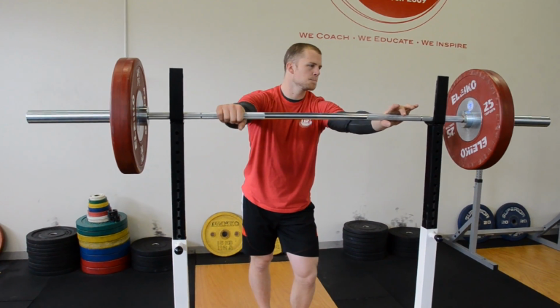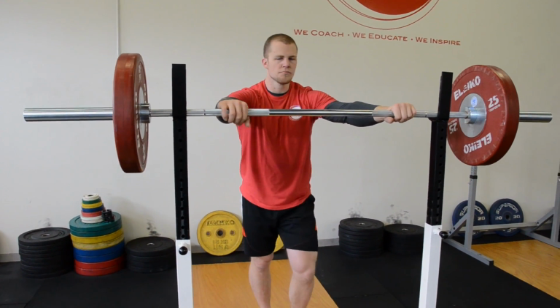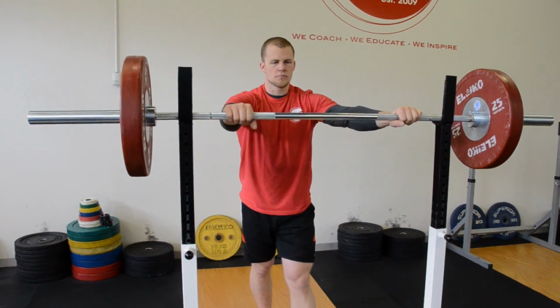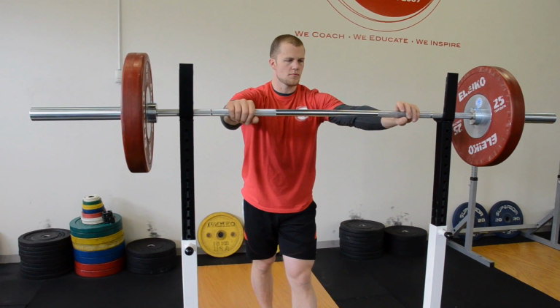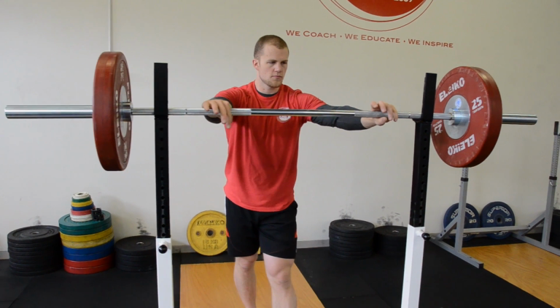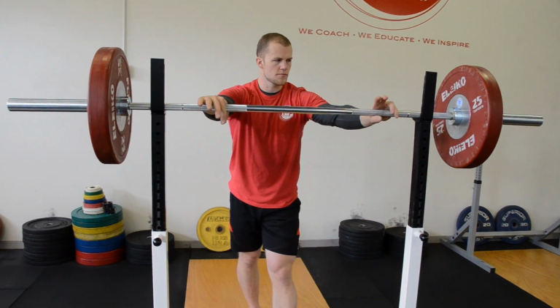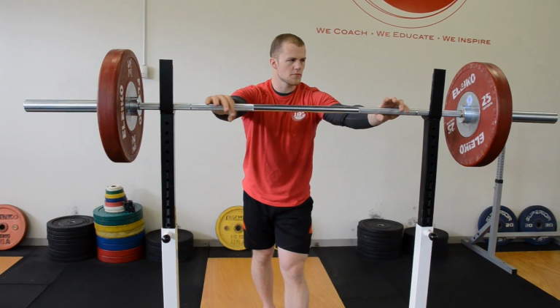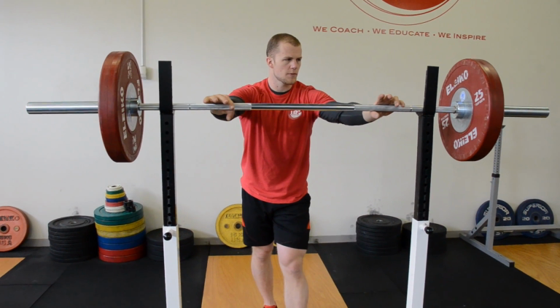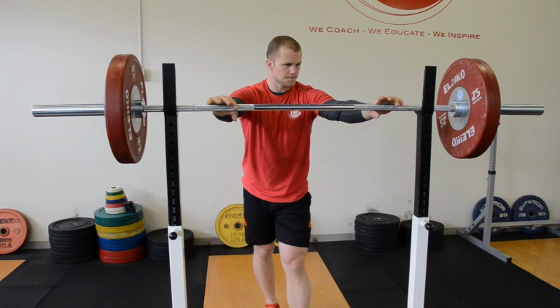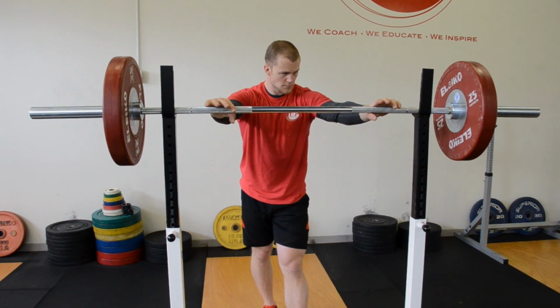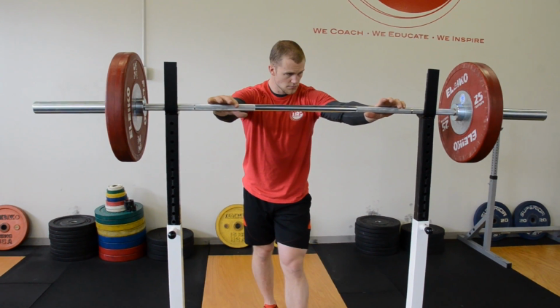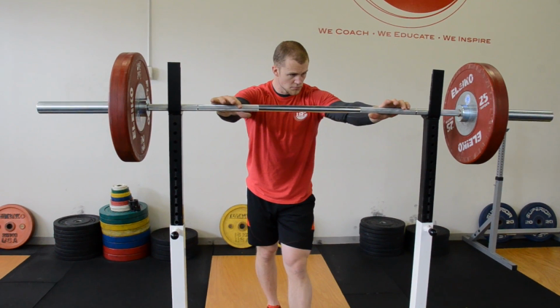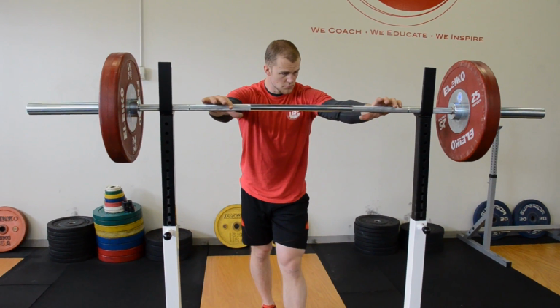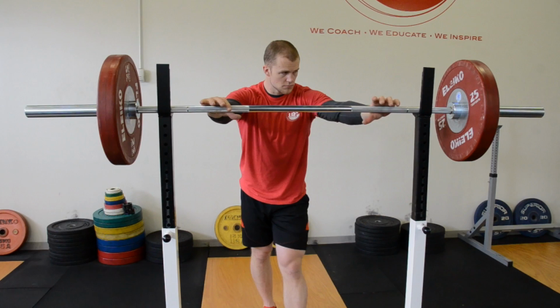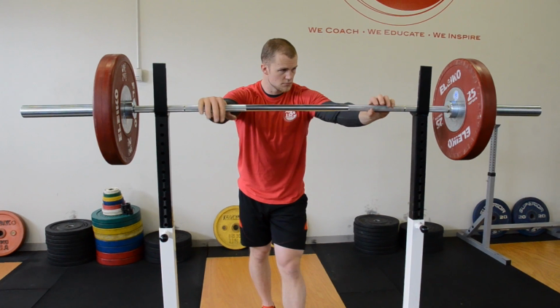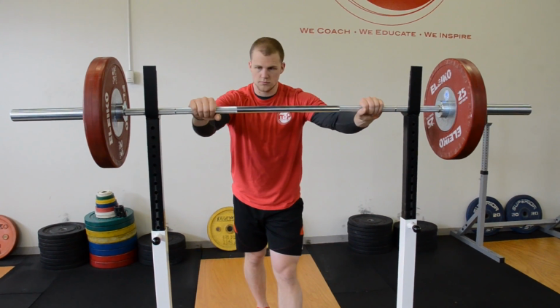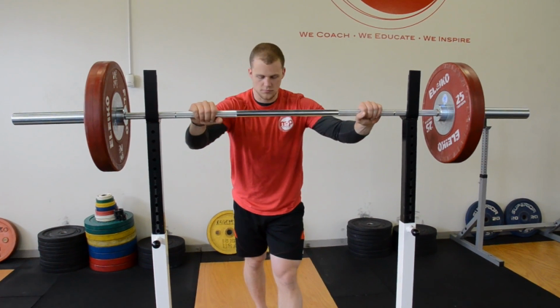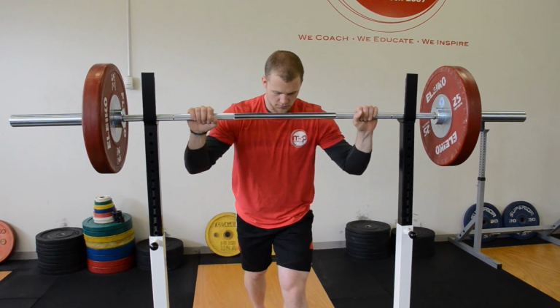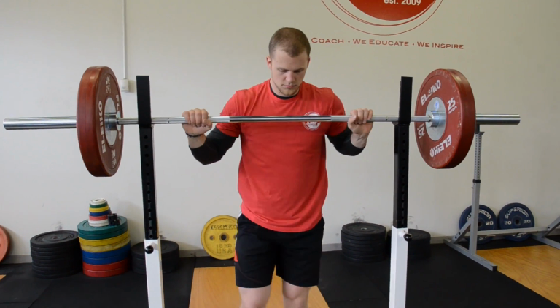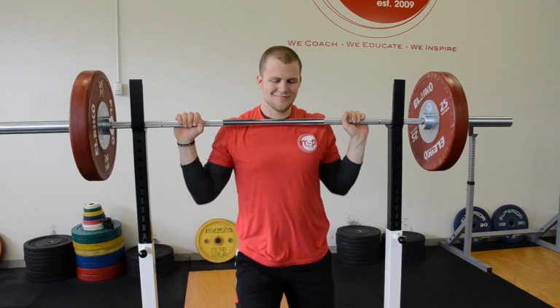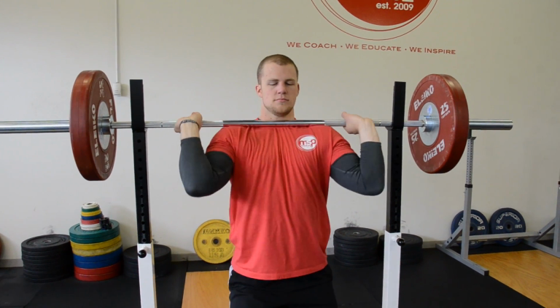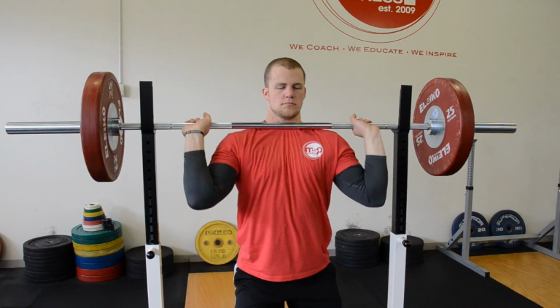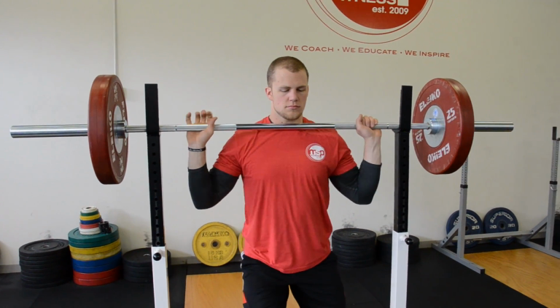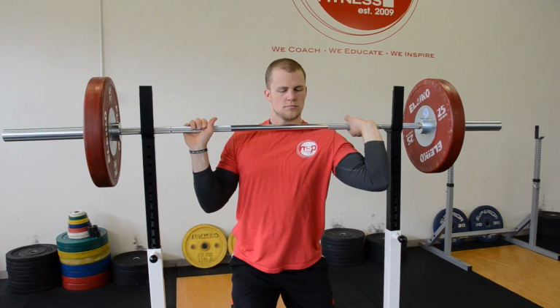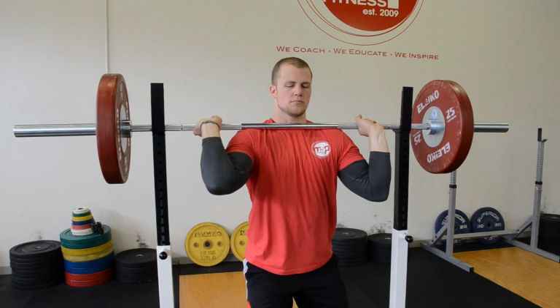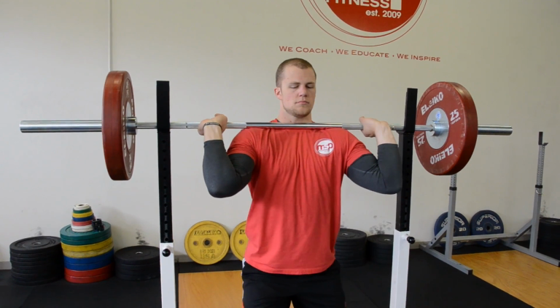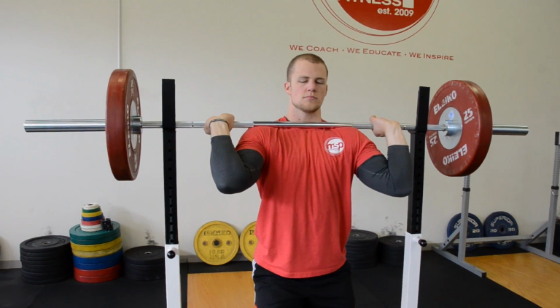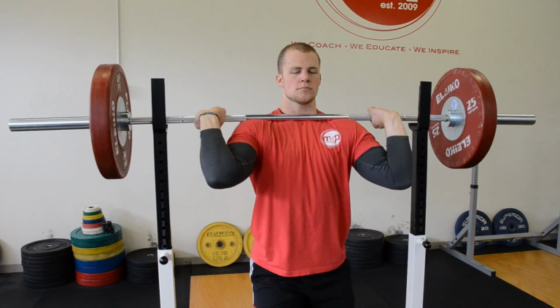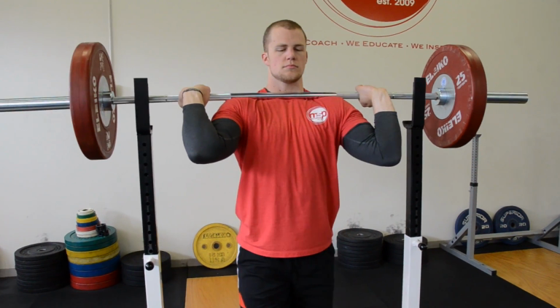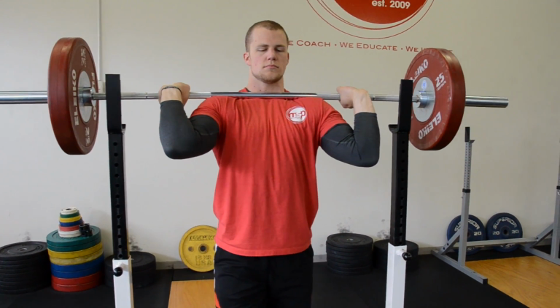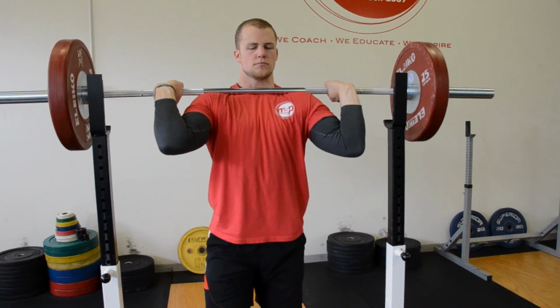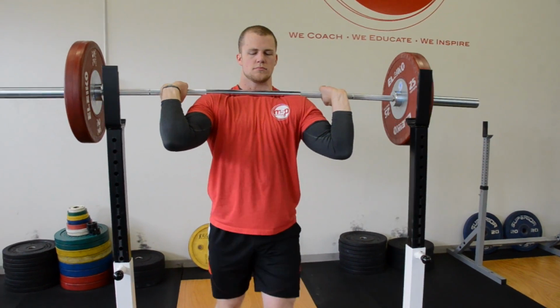If you had a chance to check out our back squat video, a lot of the parallels with respect to stance and position — as far as we're concerned, a foot position is a foot position, whether it's an air squat, front squat, overhead squat, or back squat. A squat is a squat if we're looking to parallel all four.